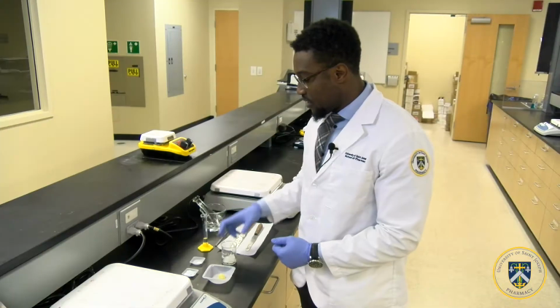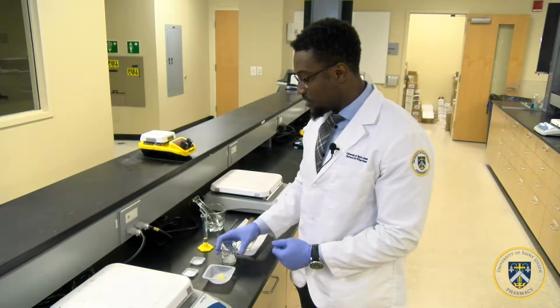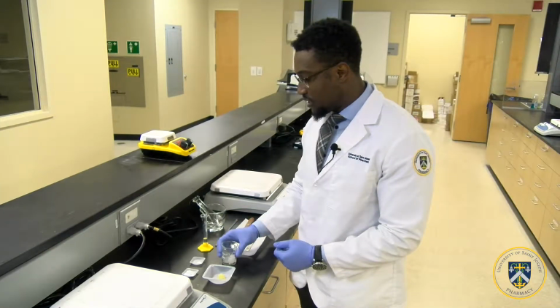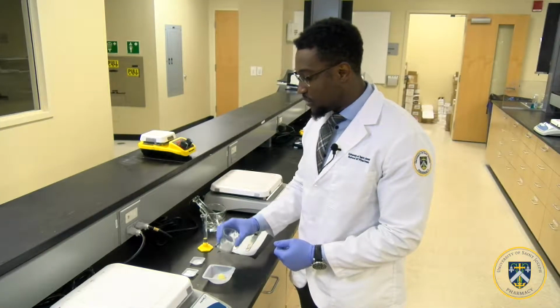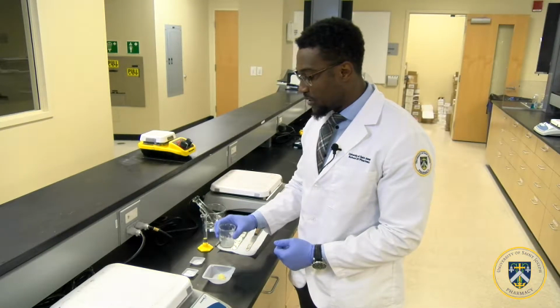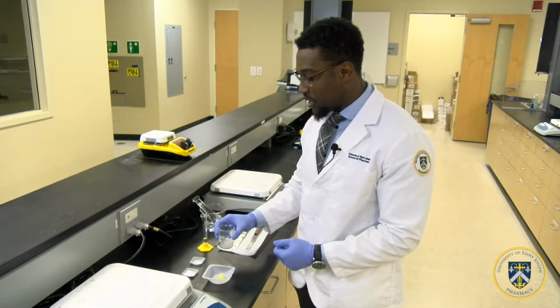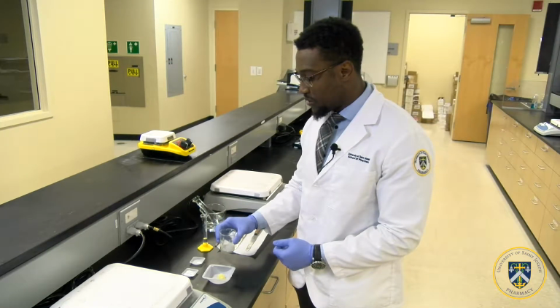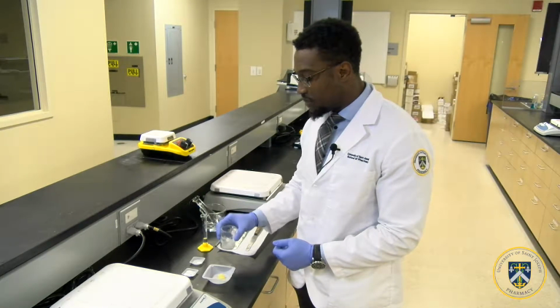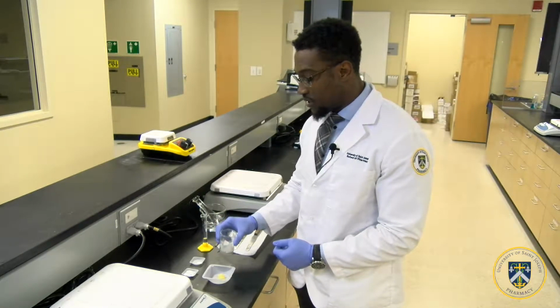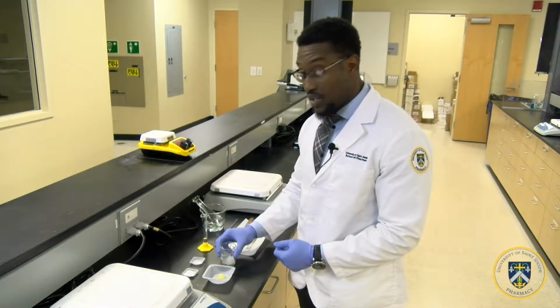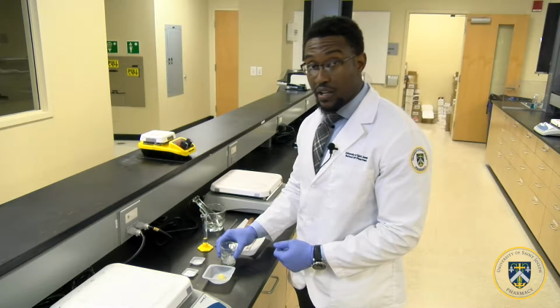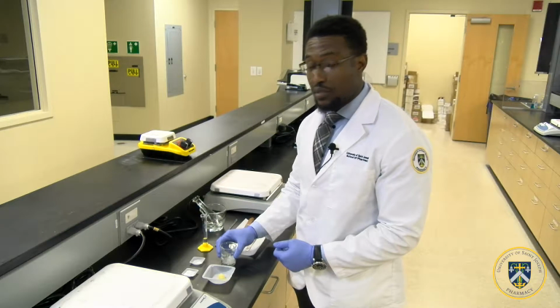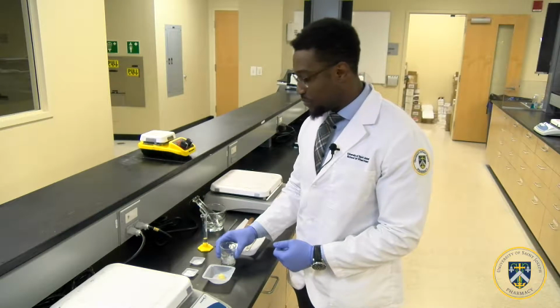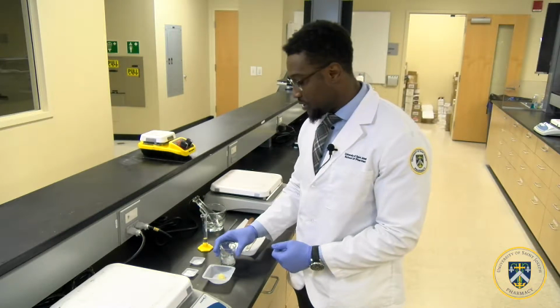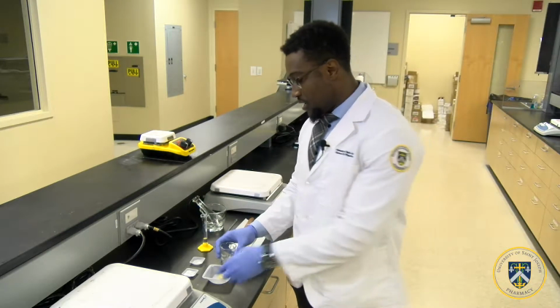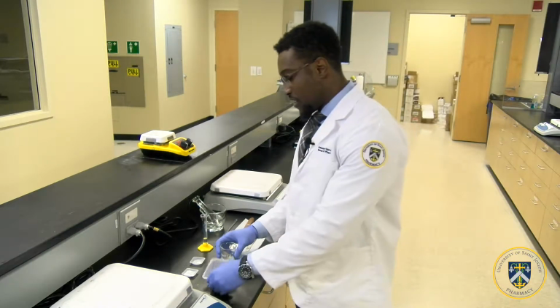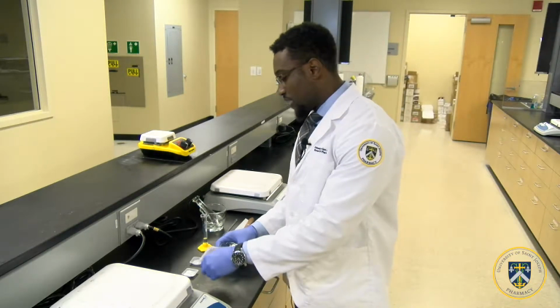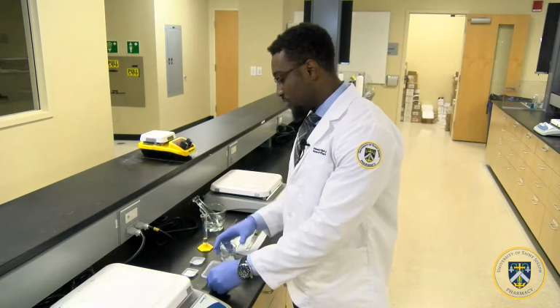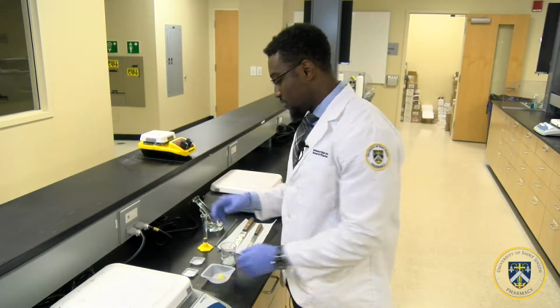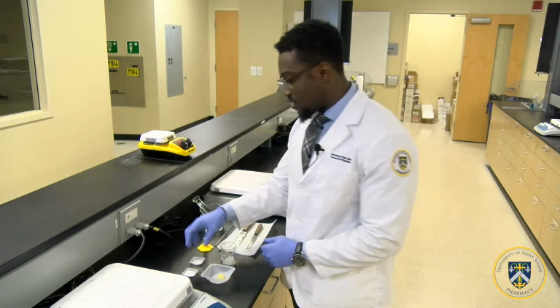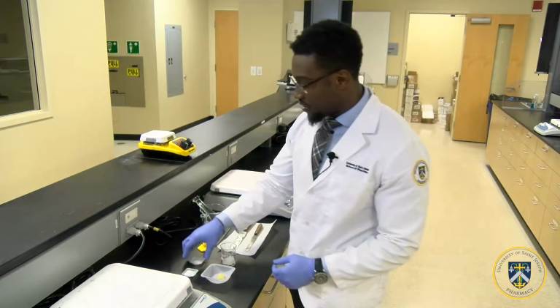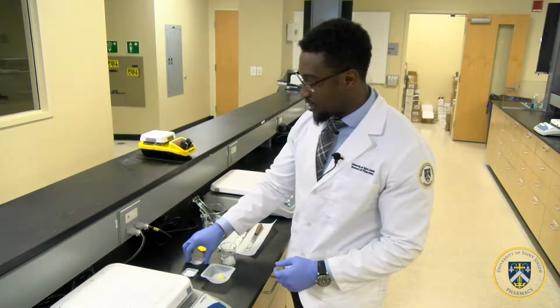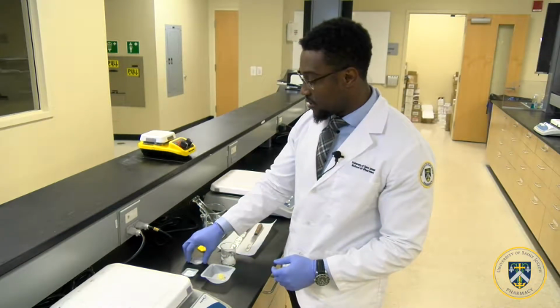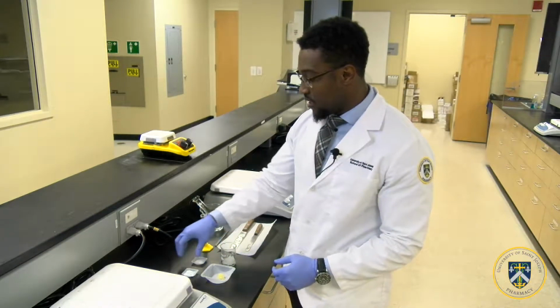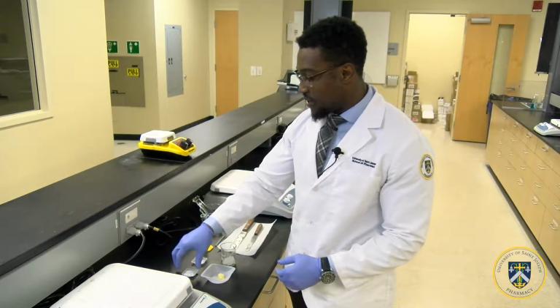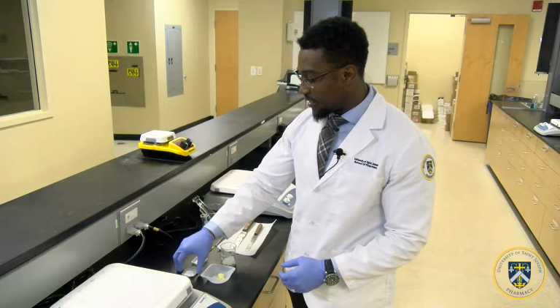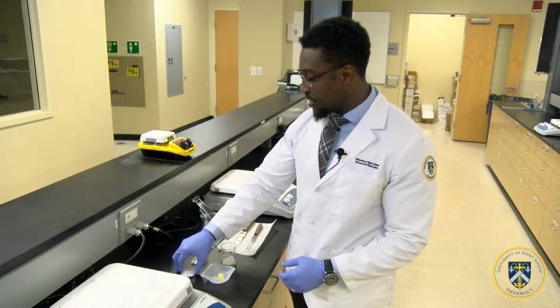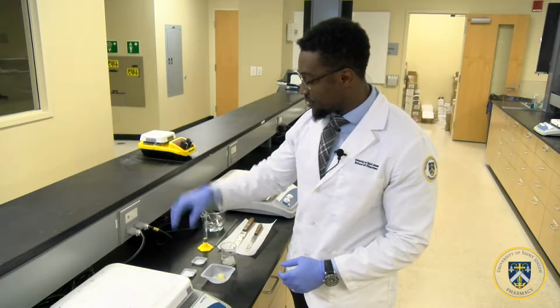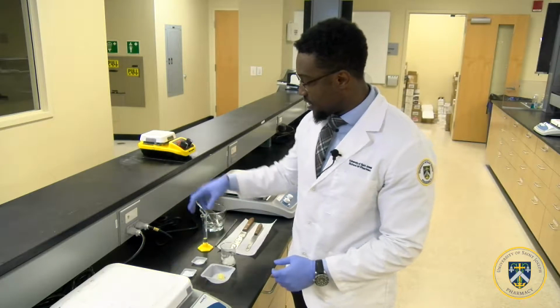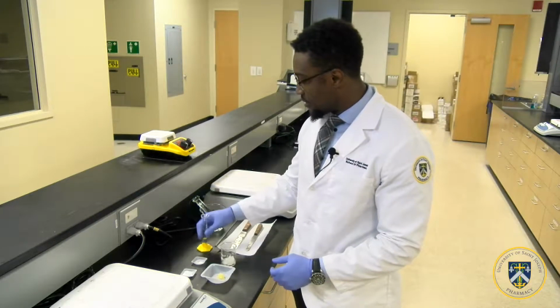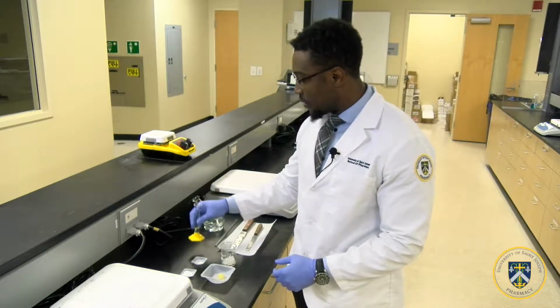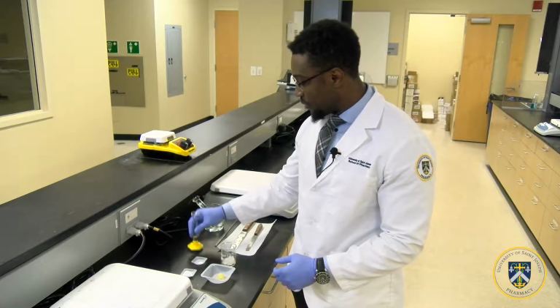Here we have weighed out our white petrolatum in a 100 milliliter beaker, along with our lanolin, silica gel, lactose anhydrous, and almond oil.